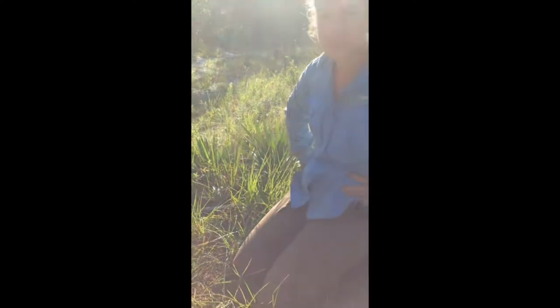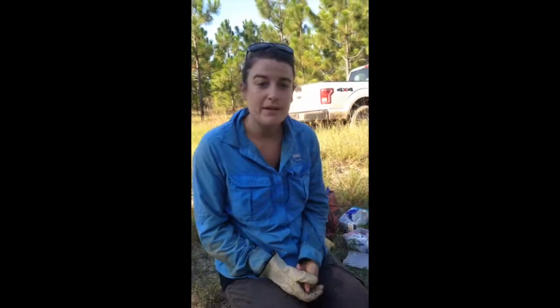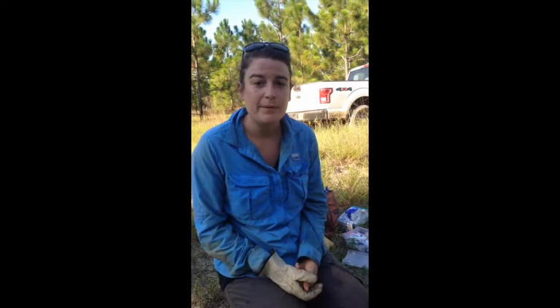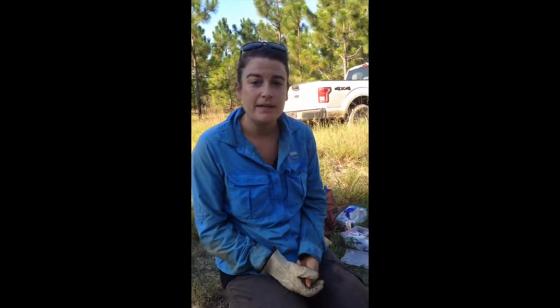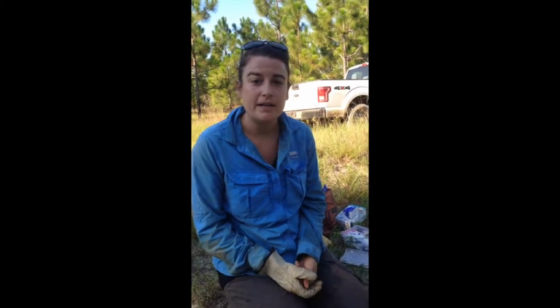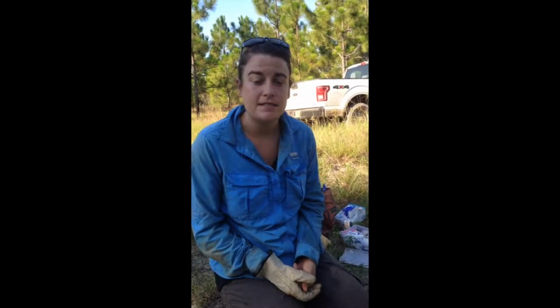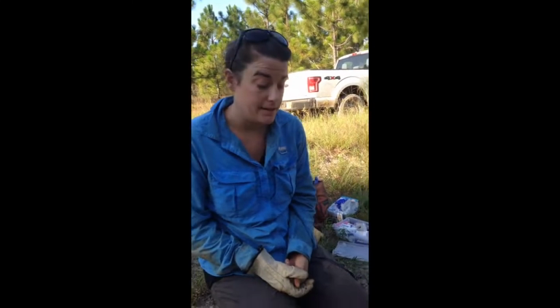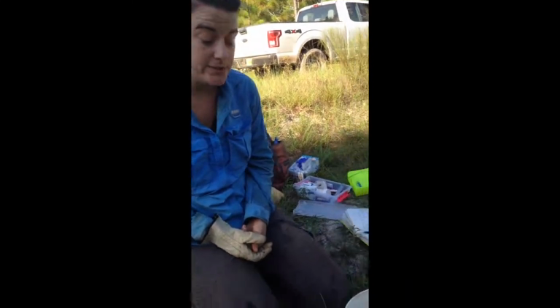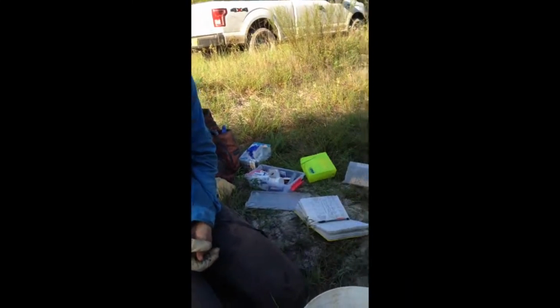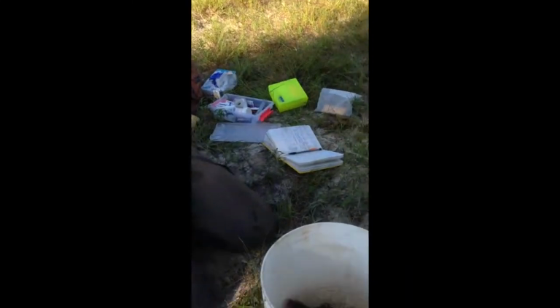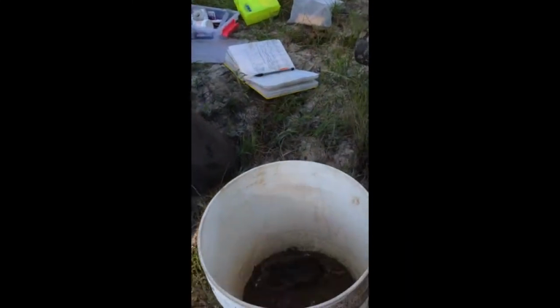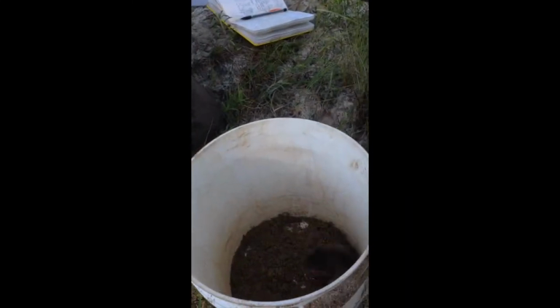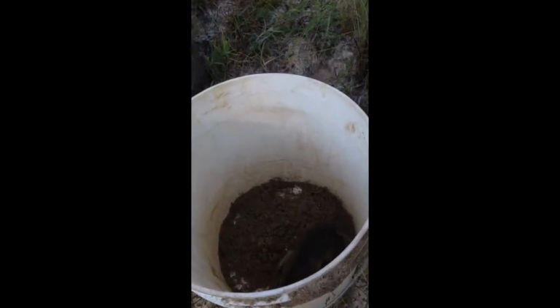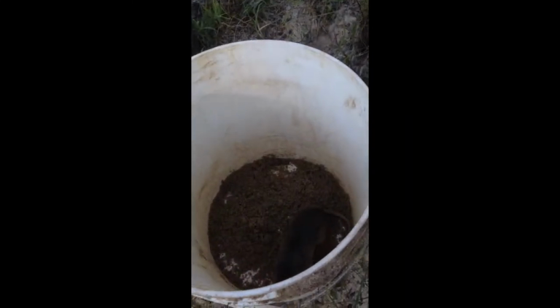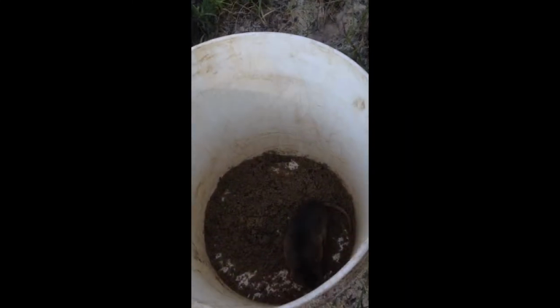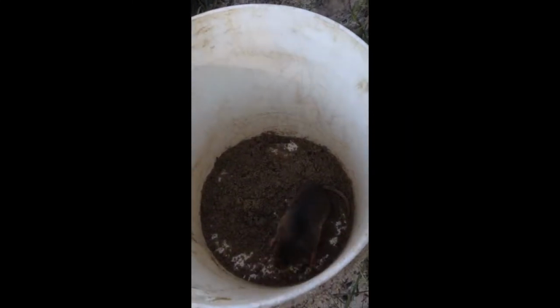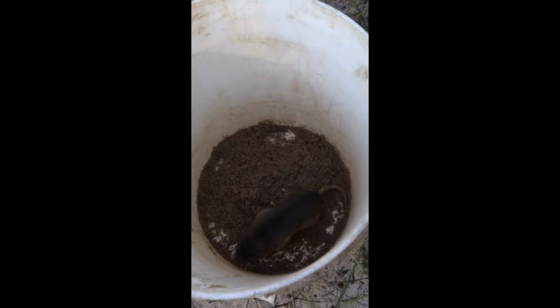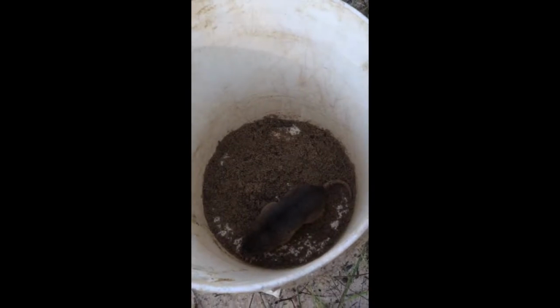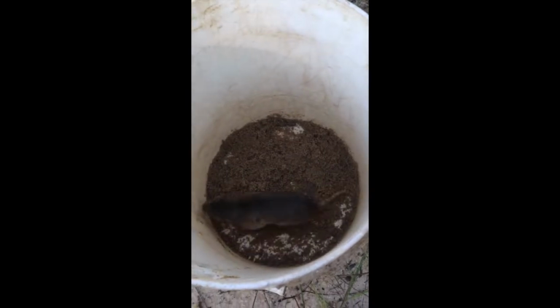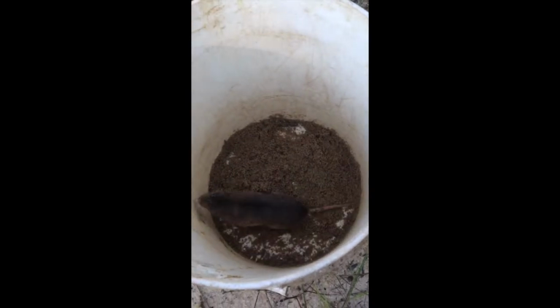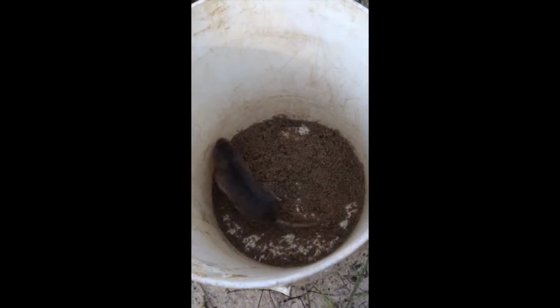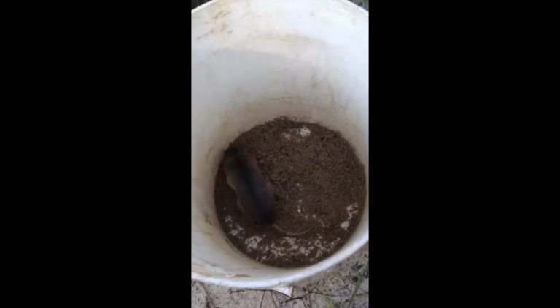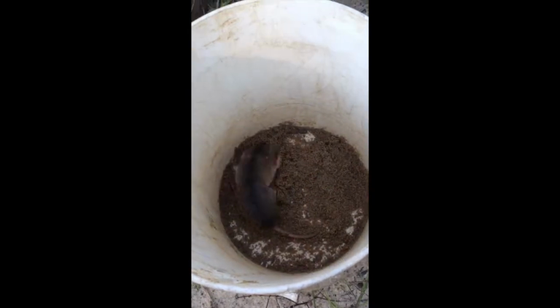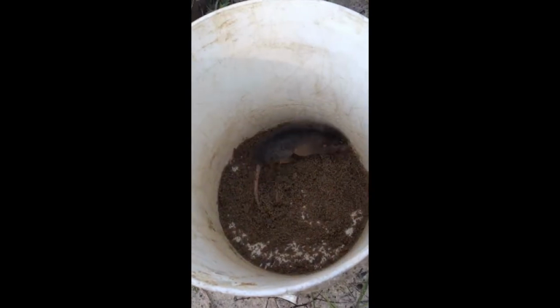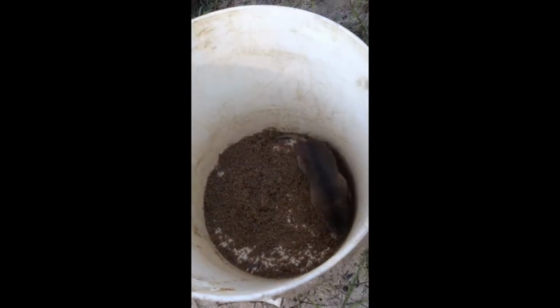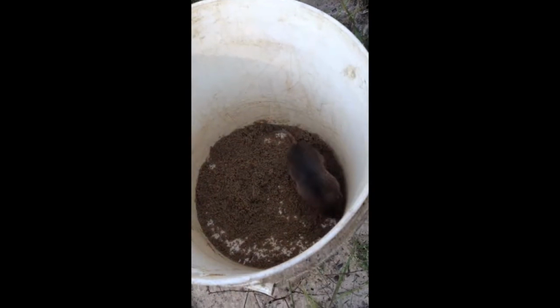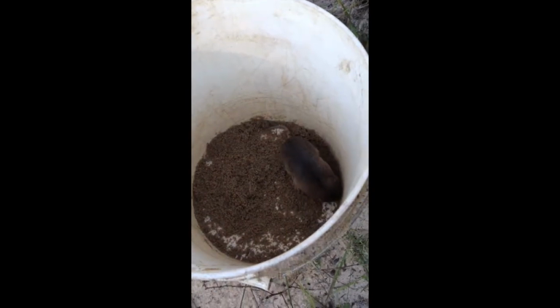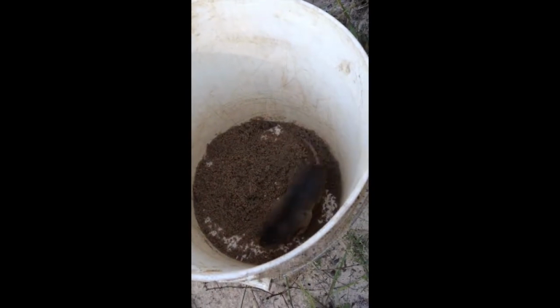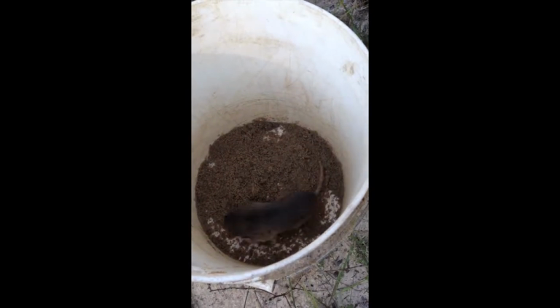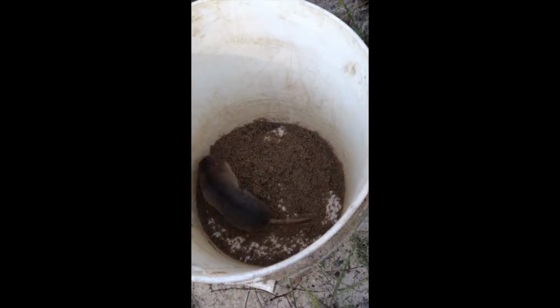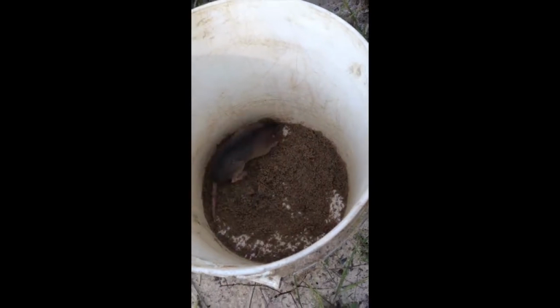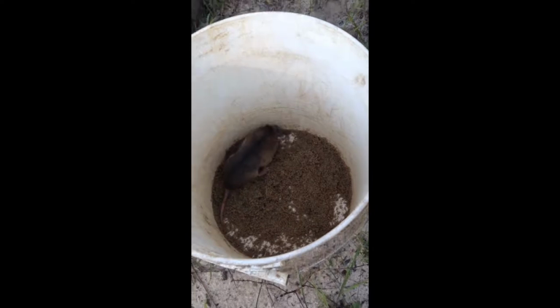We're back — we actually caught a gopher. We check the trap every one and a half to two hours, and we've now caught a juvenile southeastern pocket gopher.